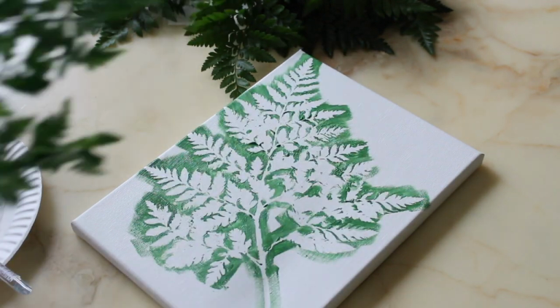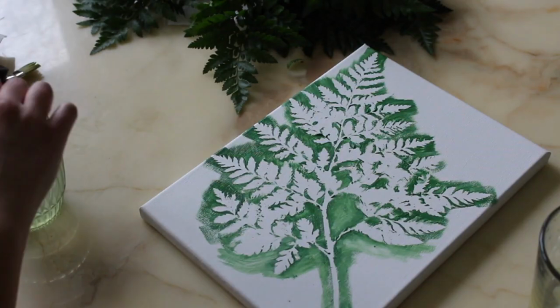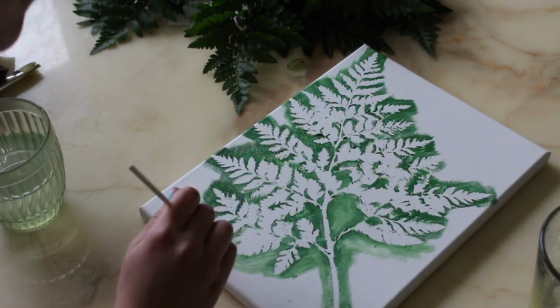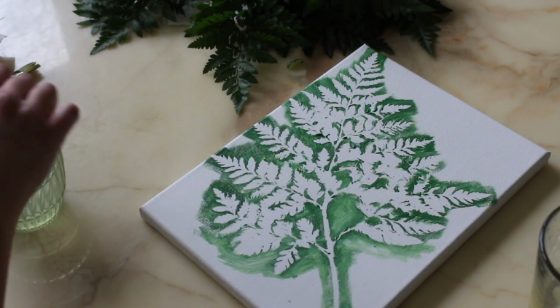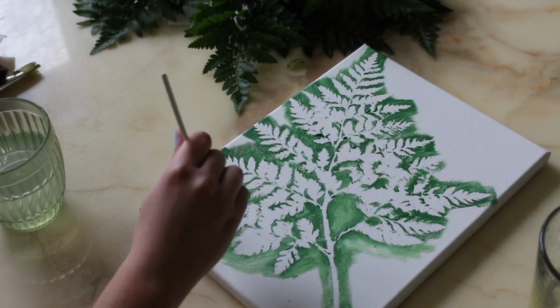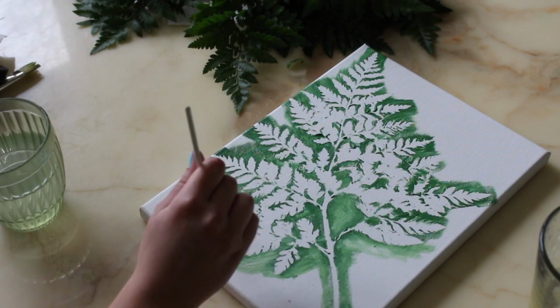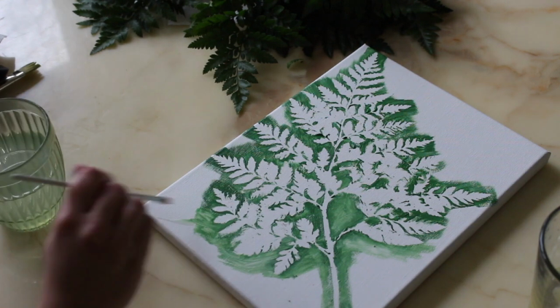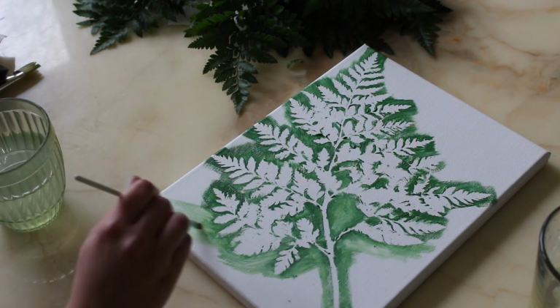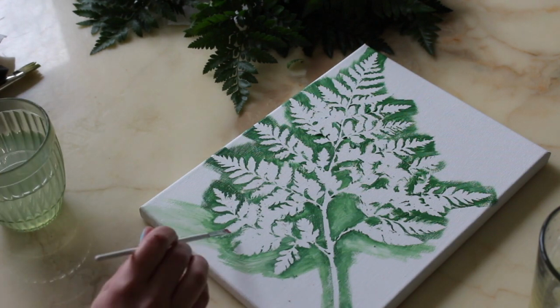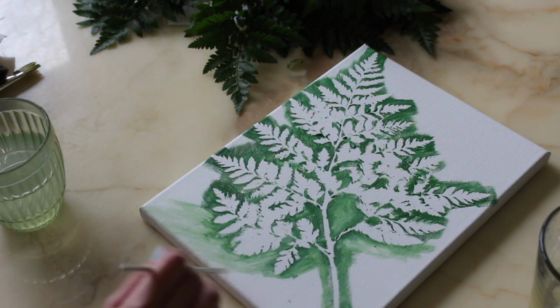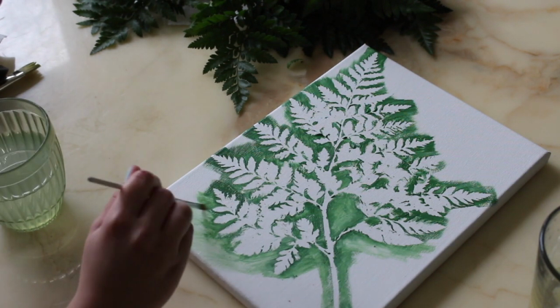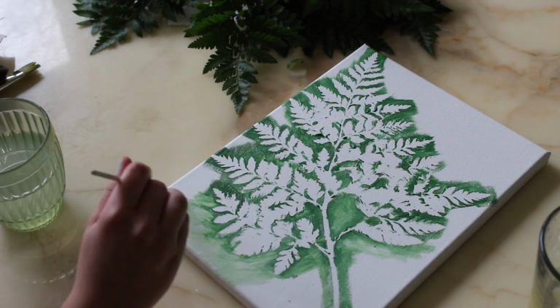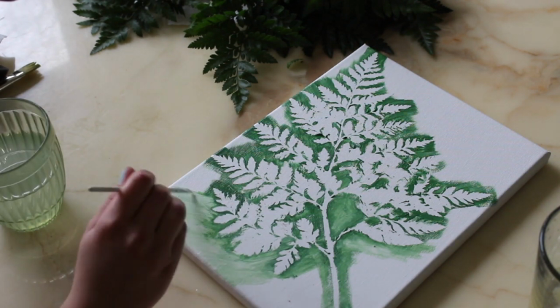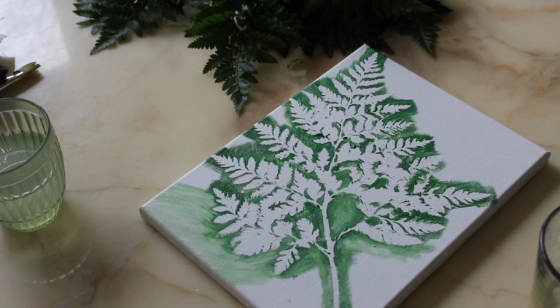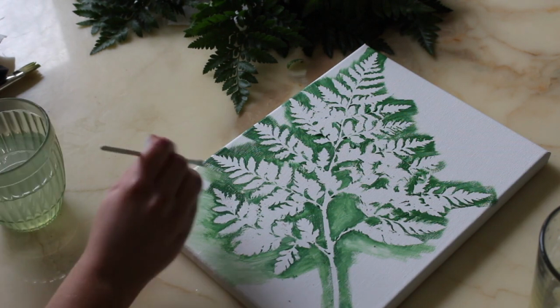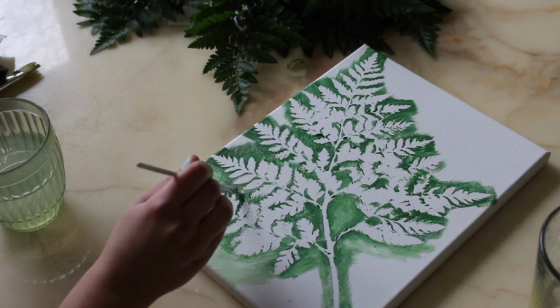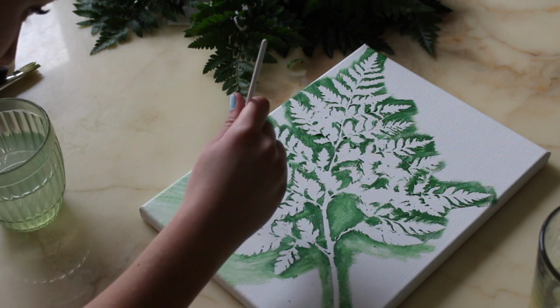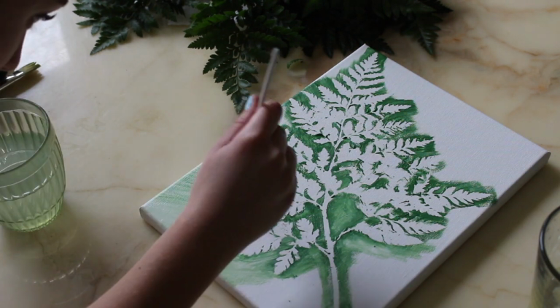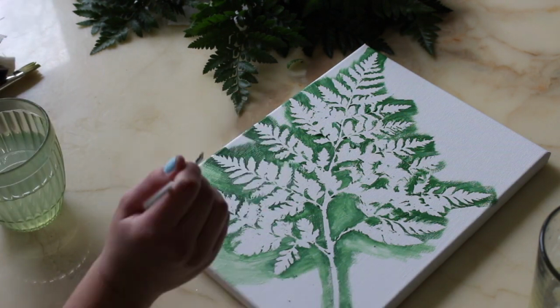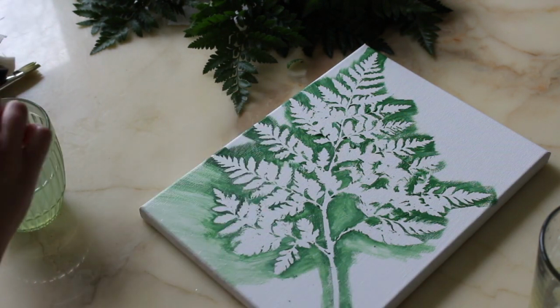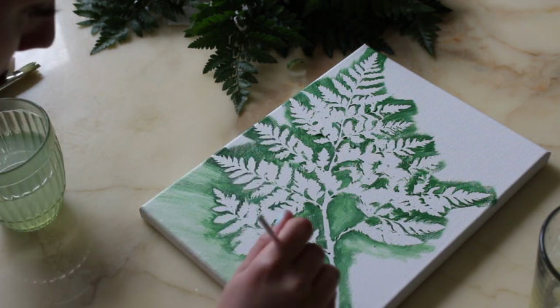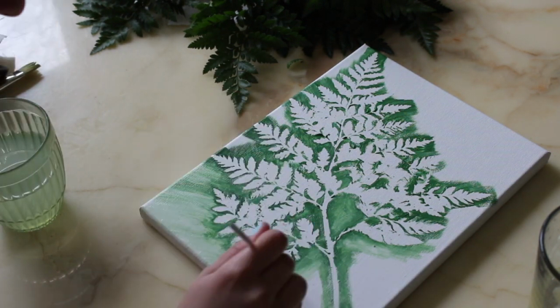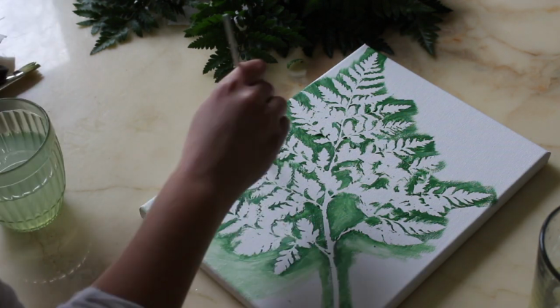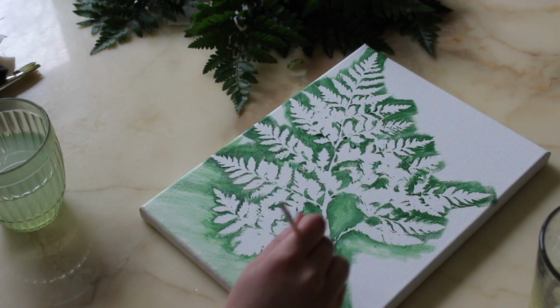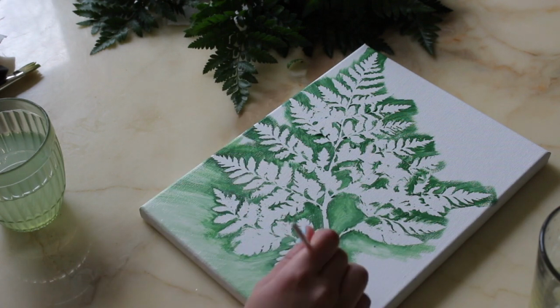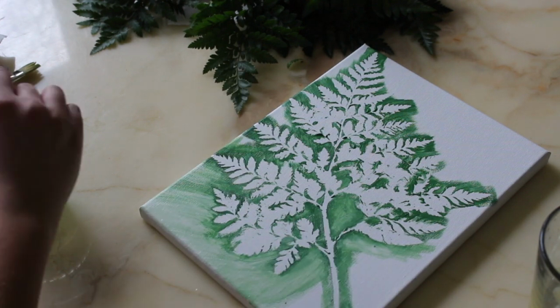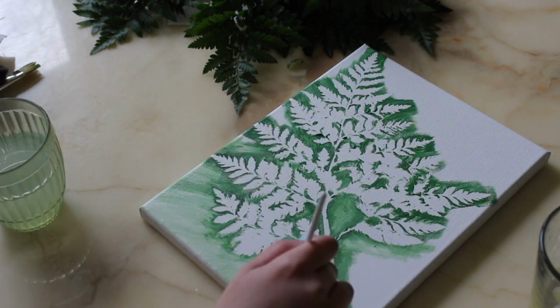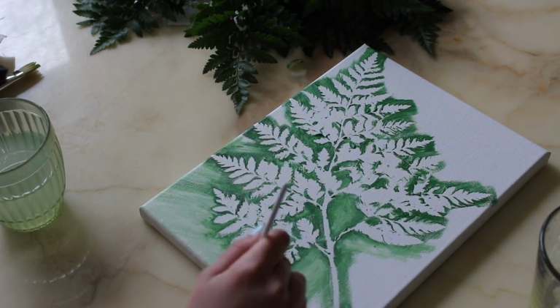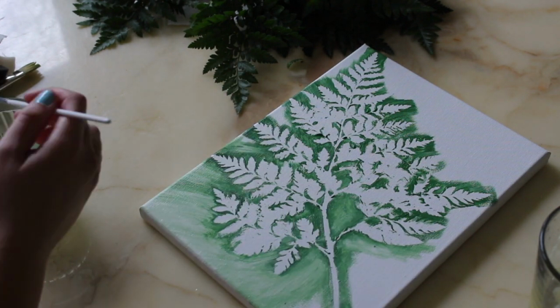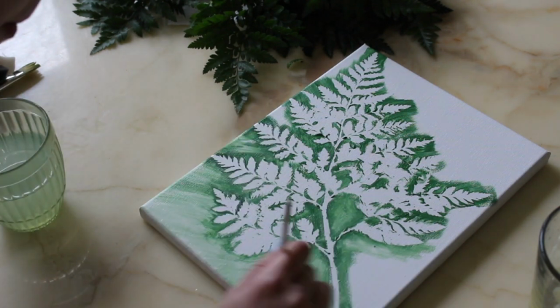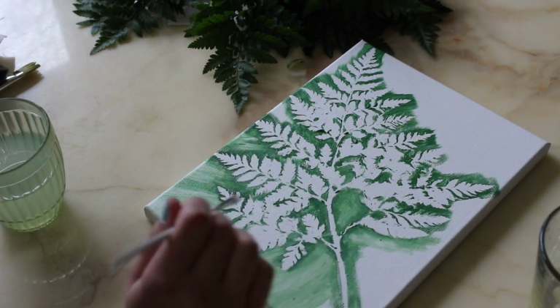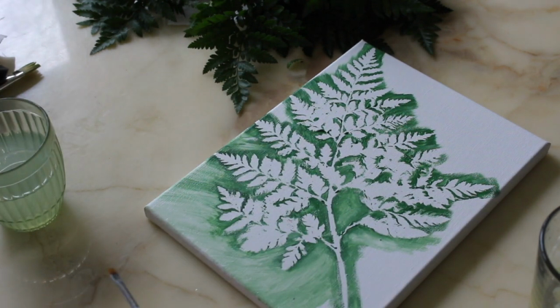As I mentioned, grab the small brush, dunk it in water, and keep blending out until it's completely blended to your liking — and that's basically all you have to do for this painting.